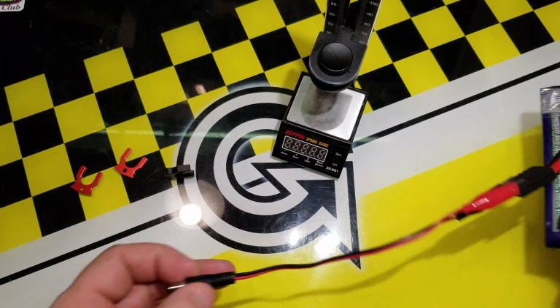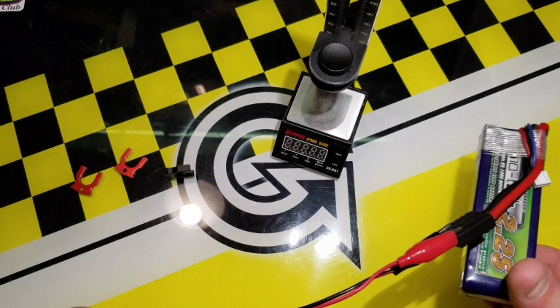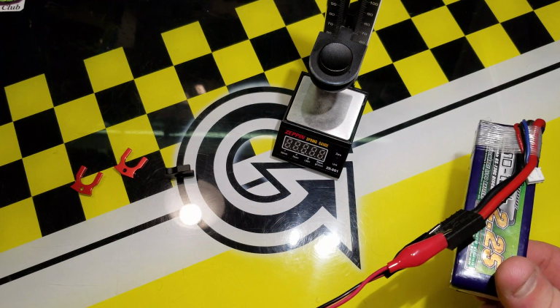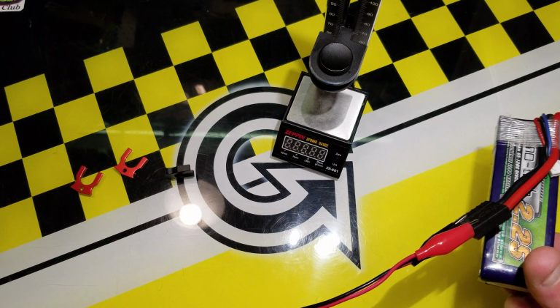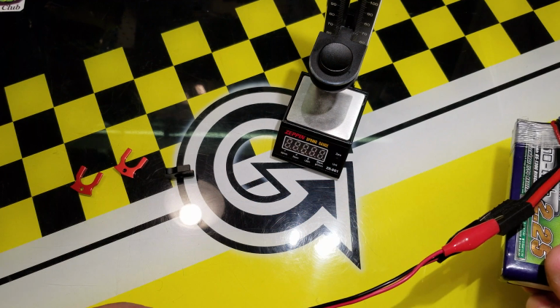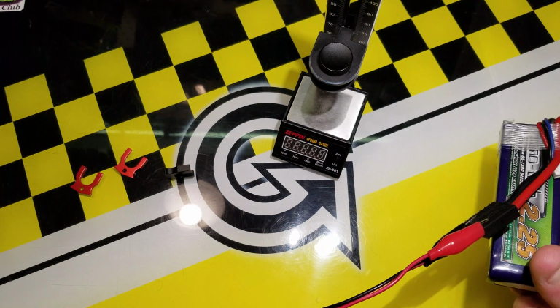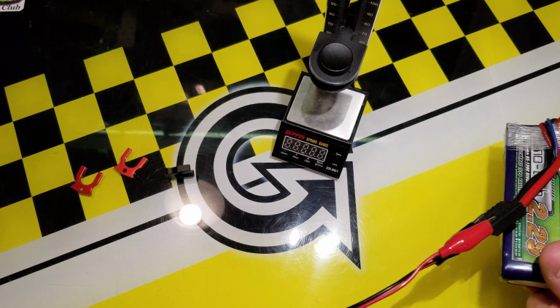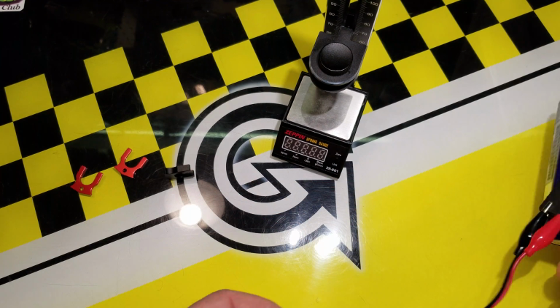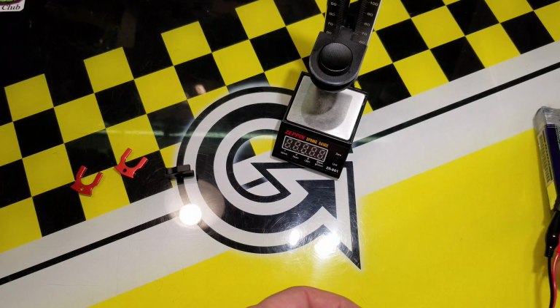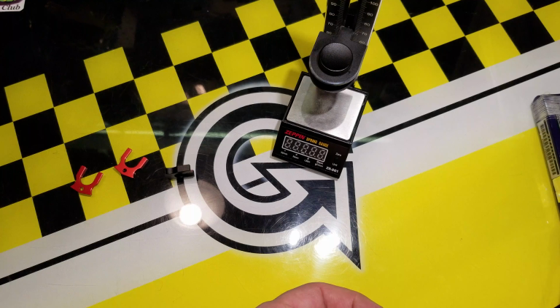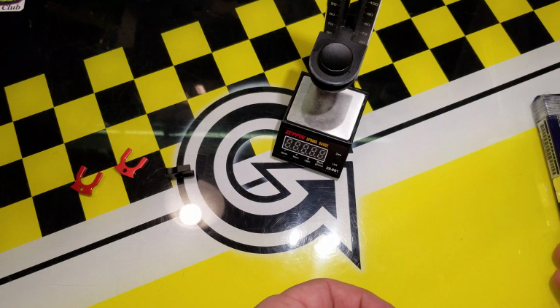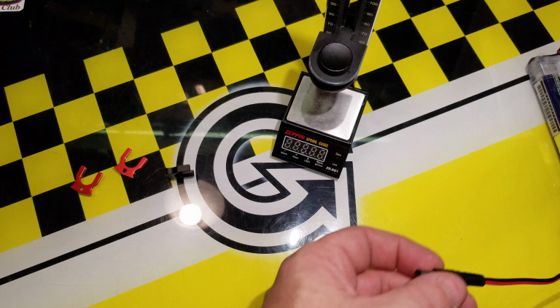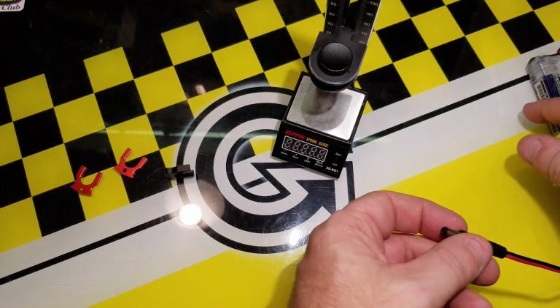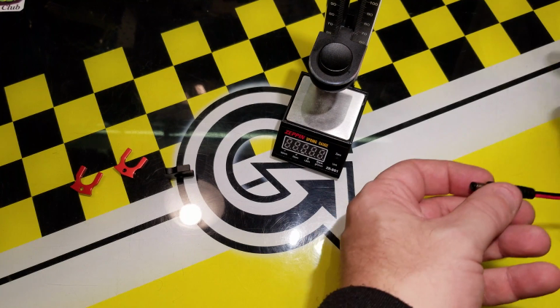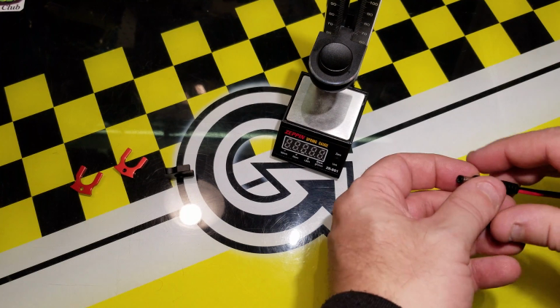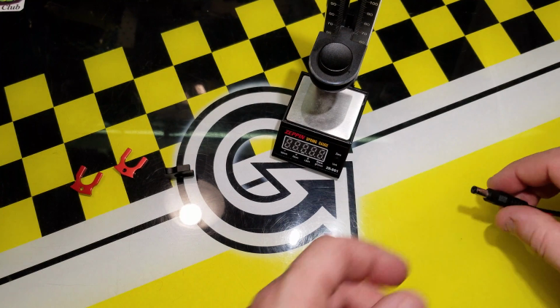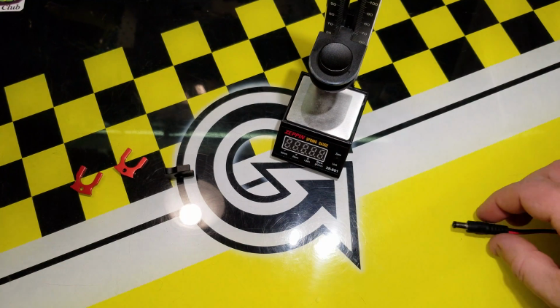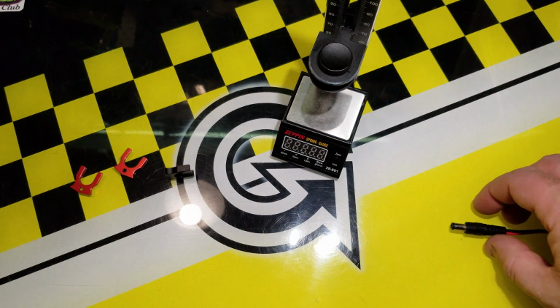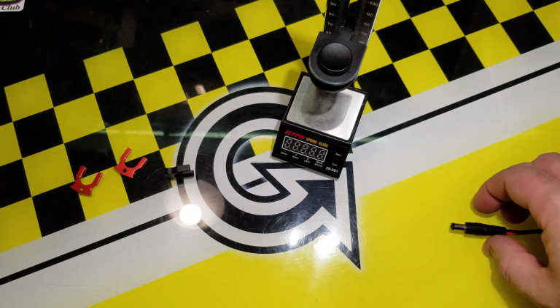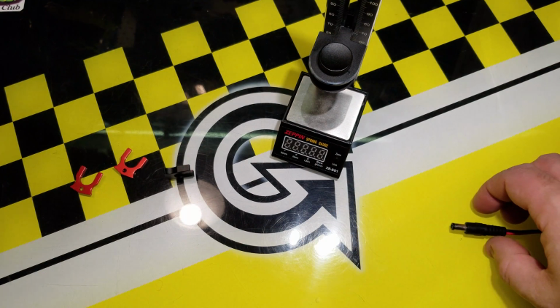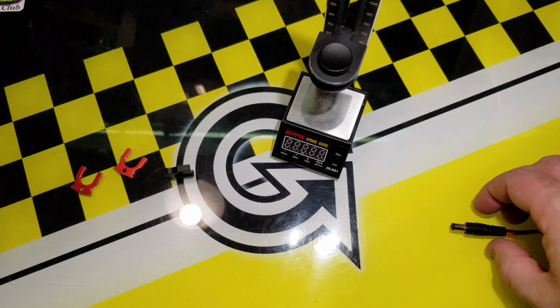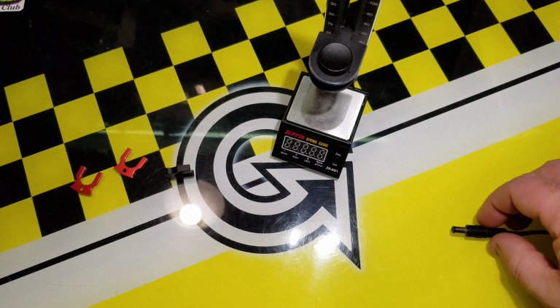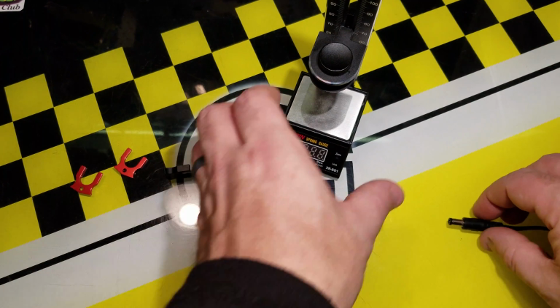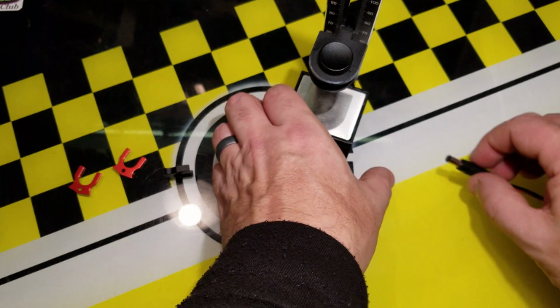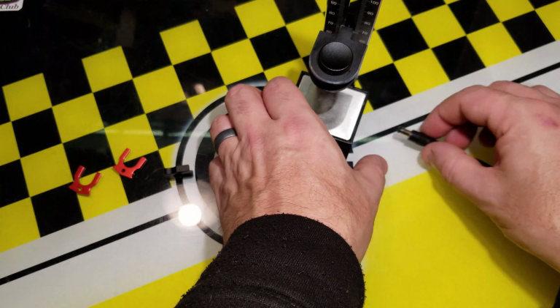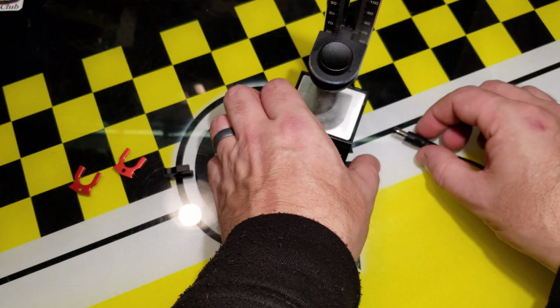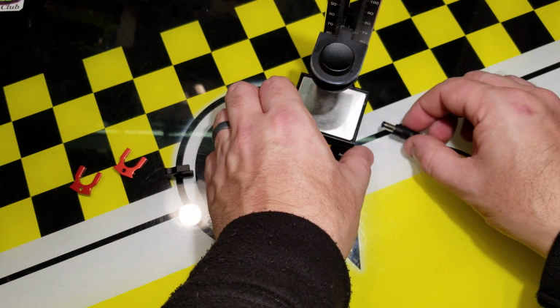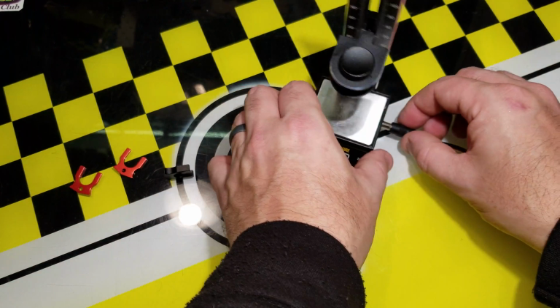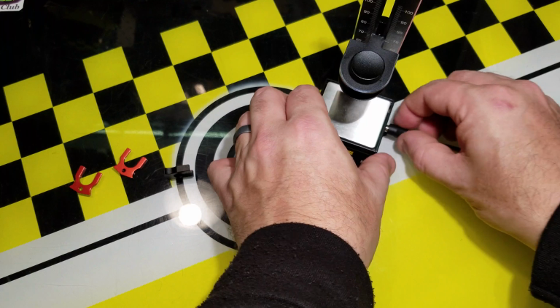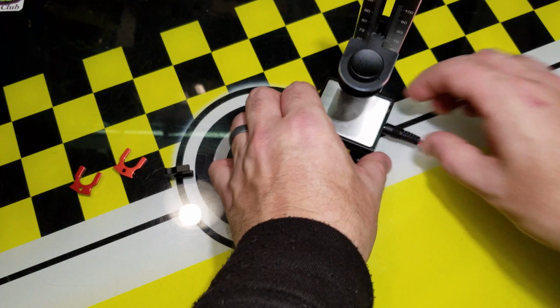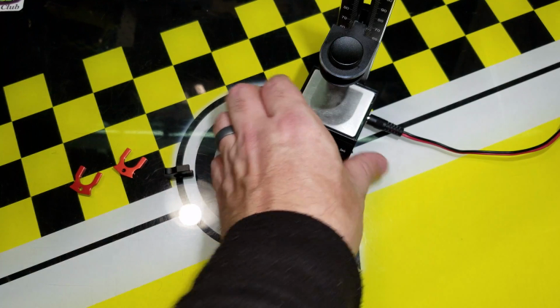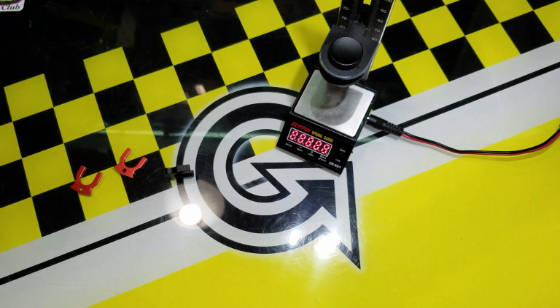For this demonstration, I'm going to plug it into a battery just so we can see it go. So when would you use this gauge? Just turn it on.